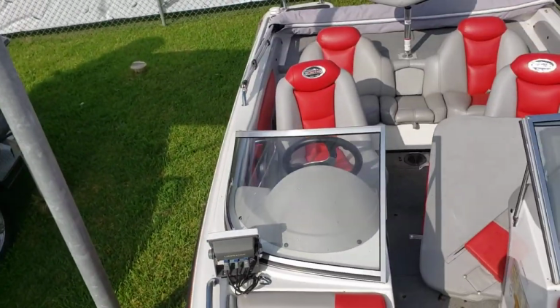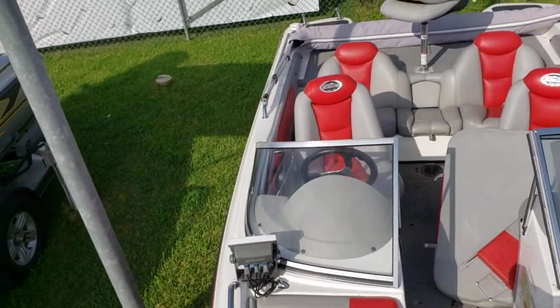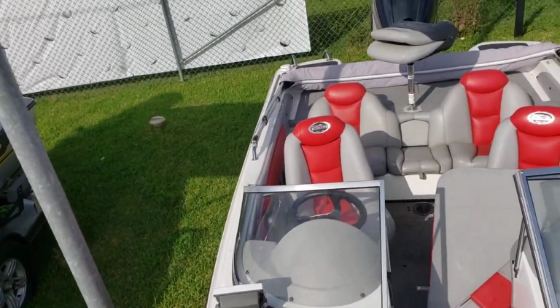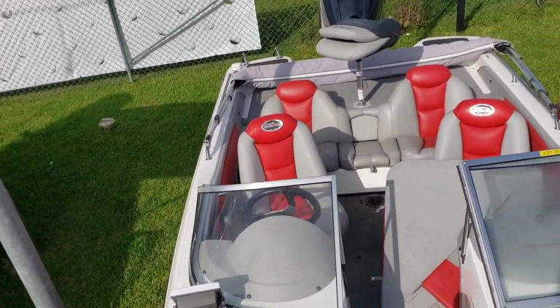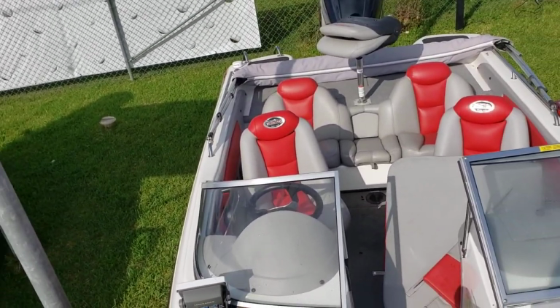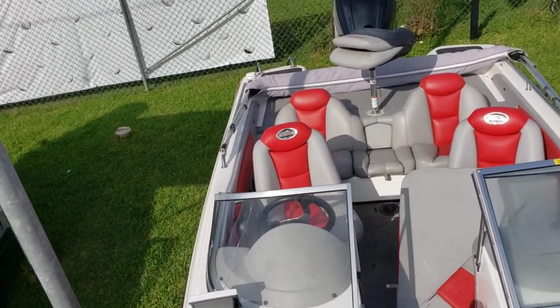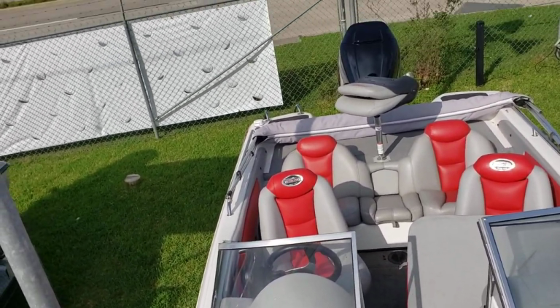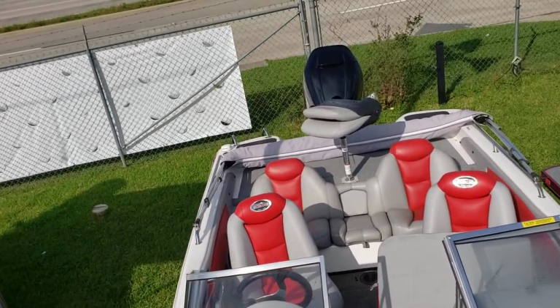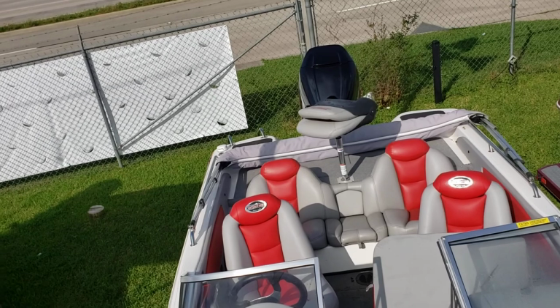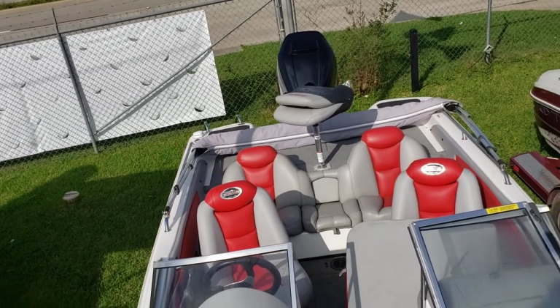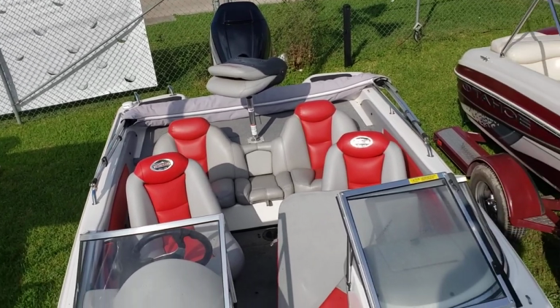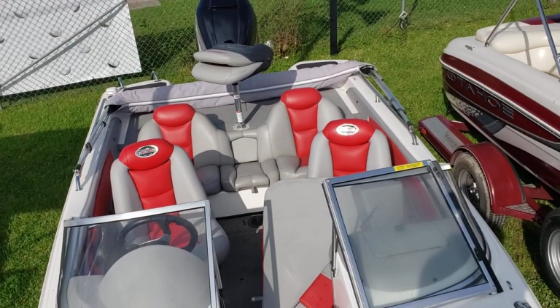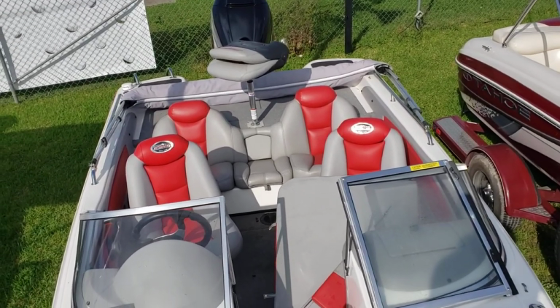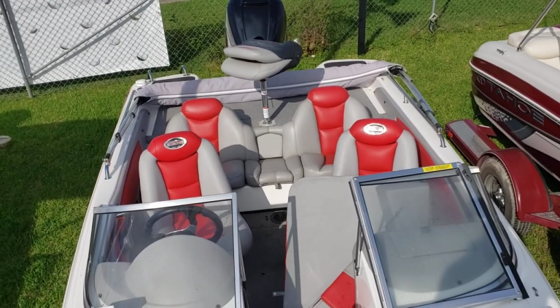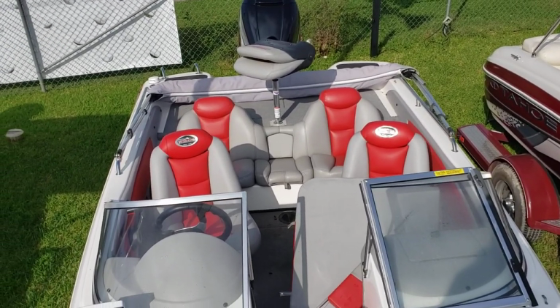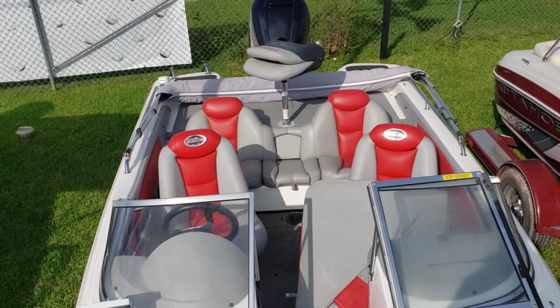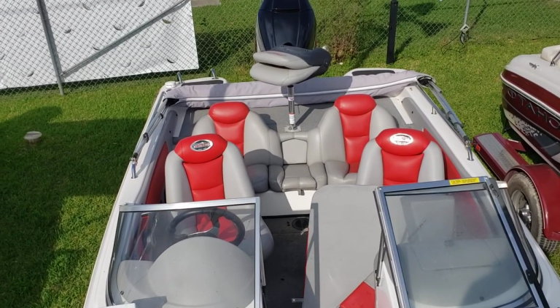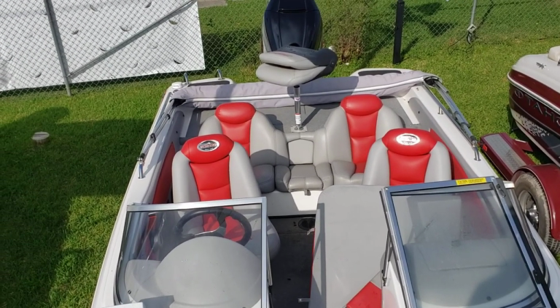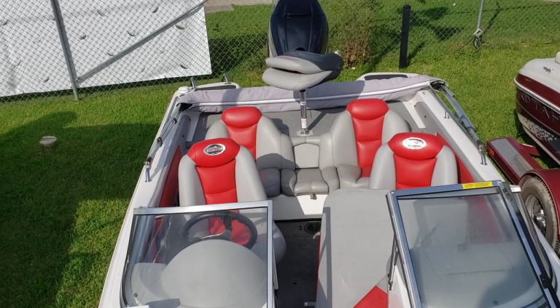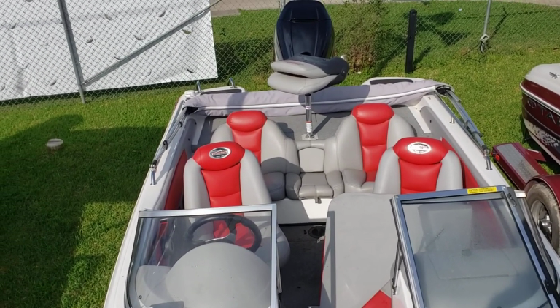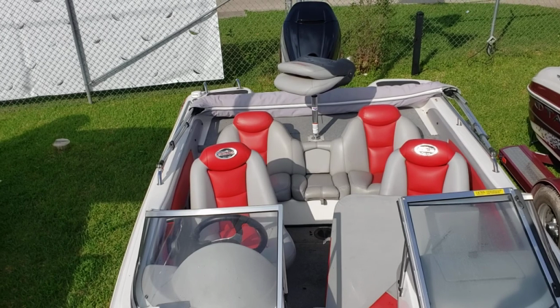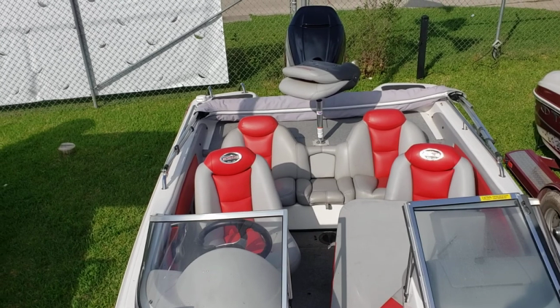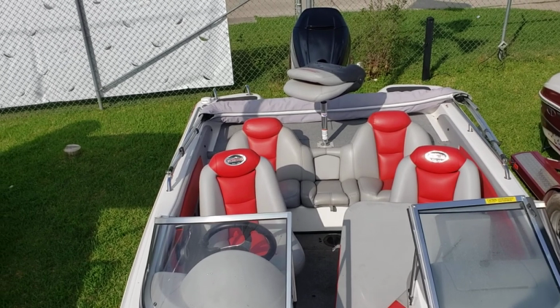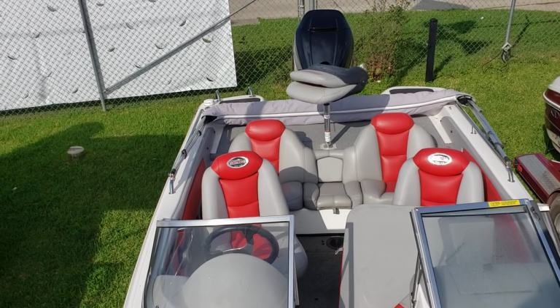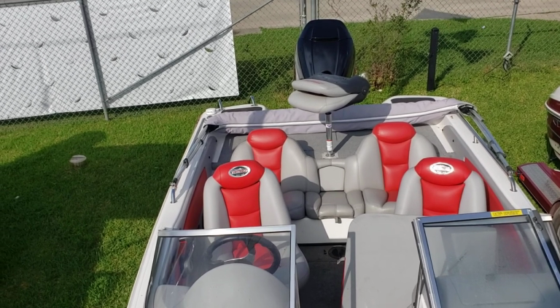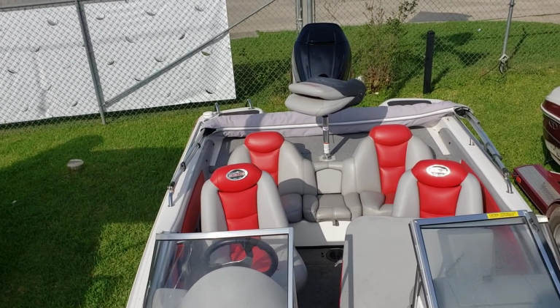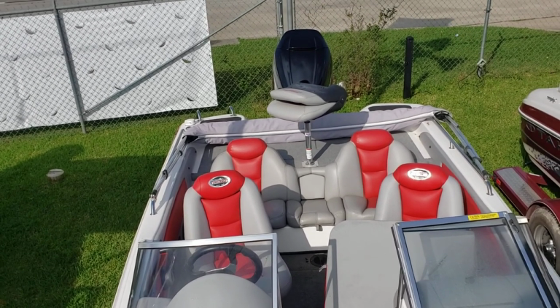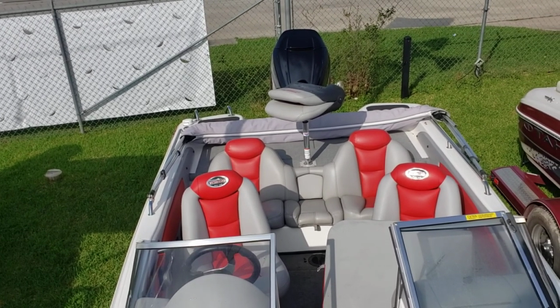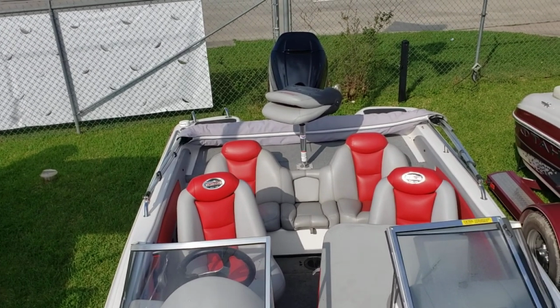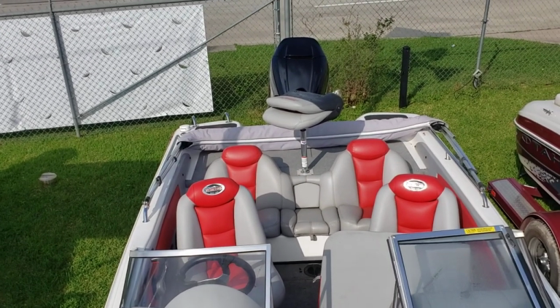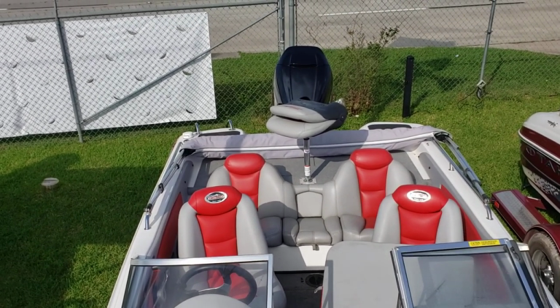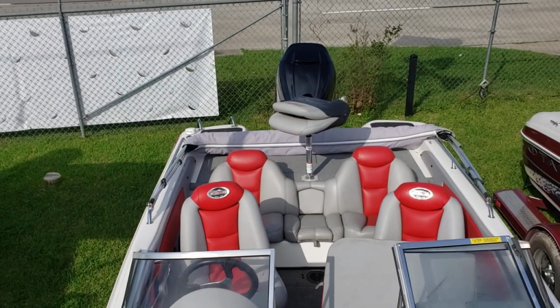This boat's lake ready. Let me know what you think in the comments section below, and give me the thumbs up. Remember to subscribe to my channel to stay current with my inventory here at Texas Marine. Thanks again for tuning in — remember to ask for Colby Gardner when you call in or walk in.